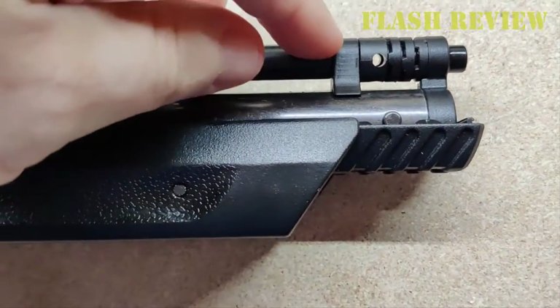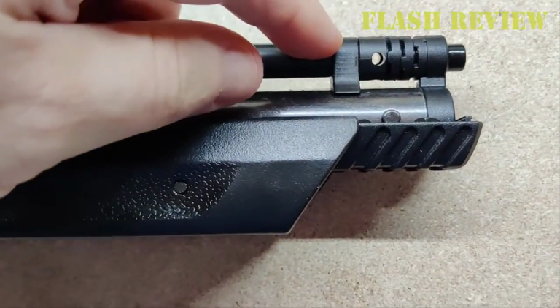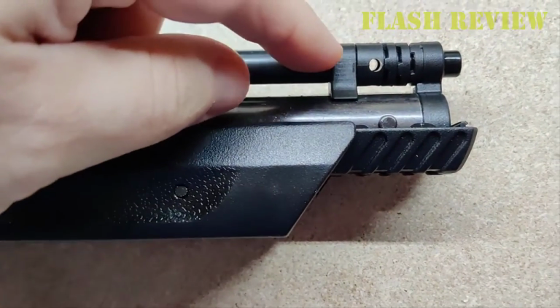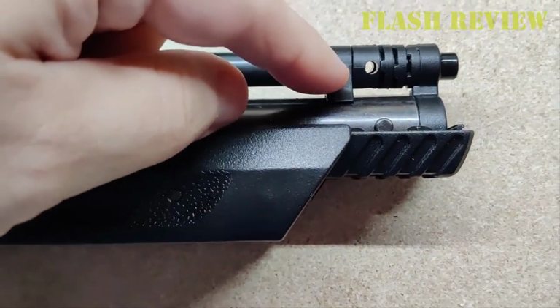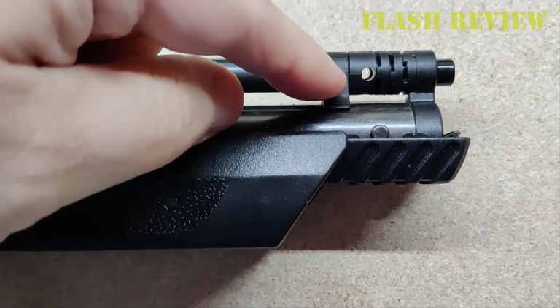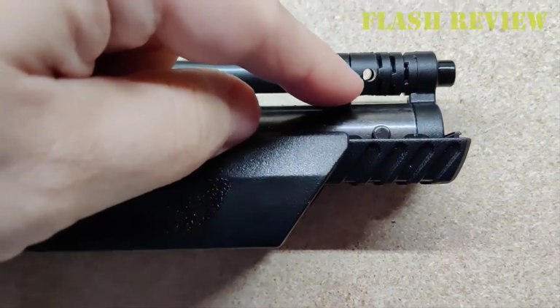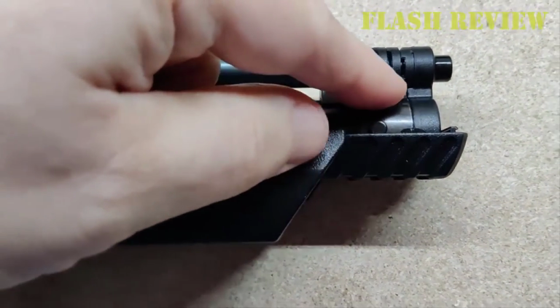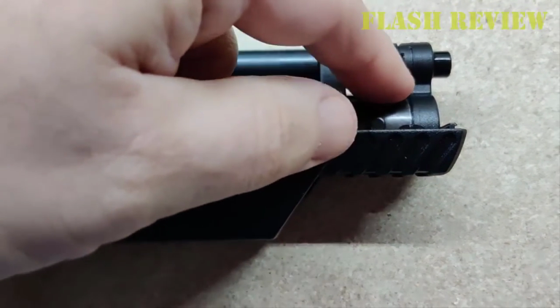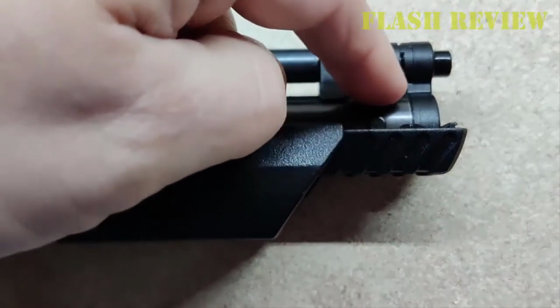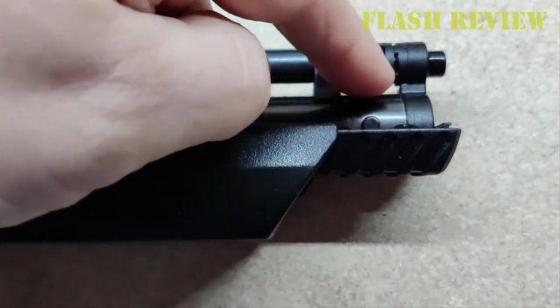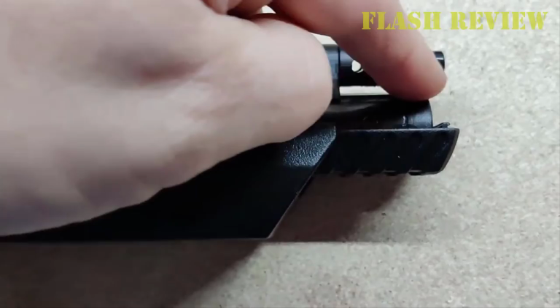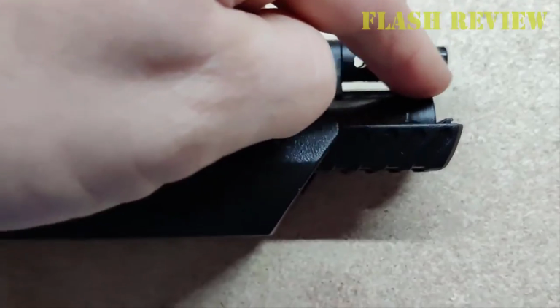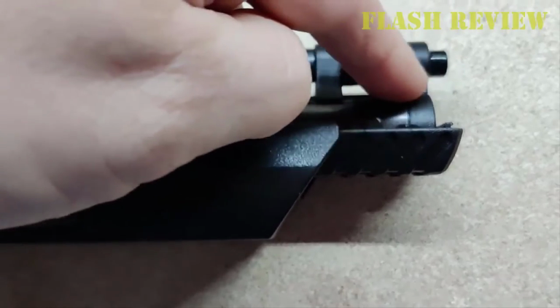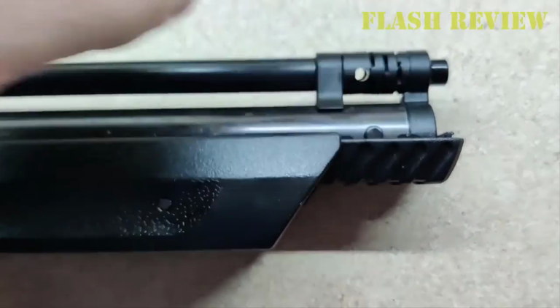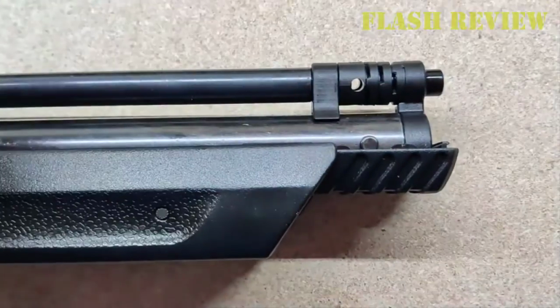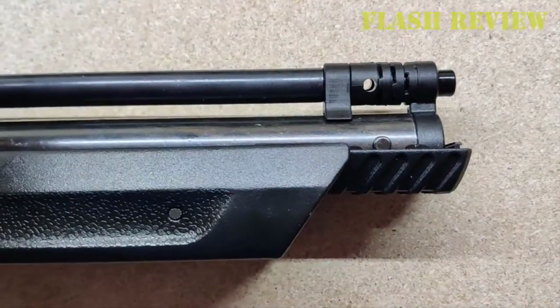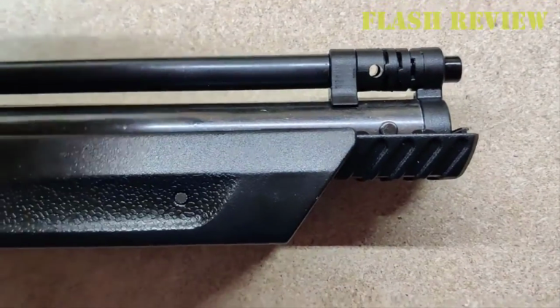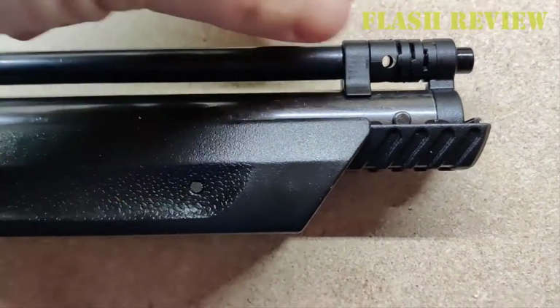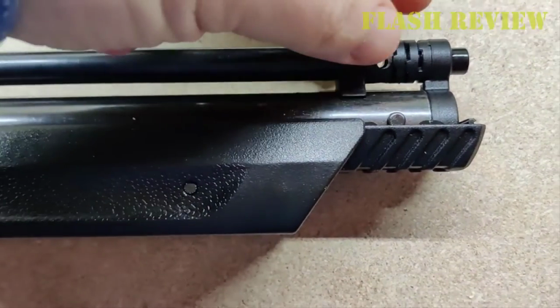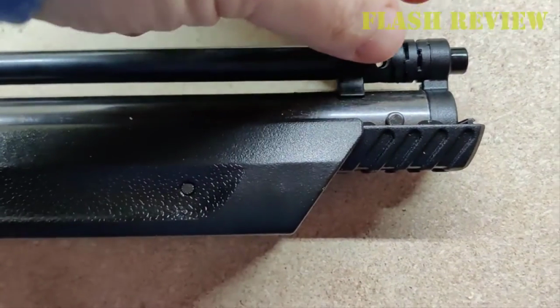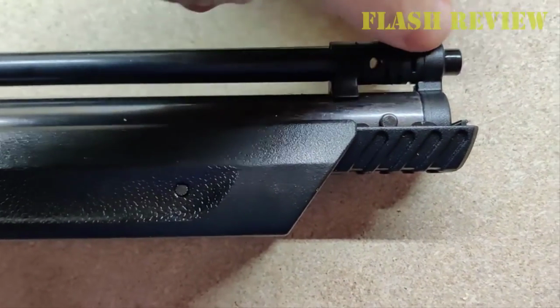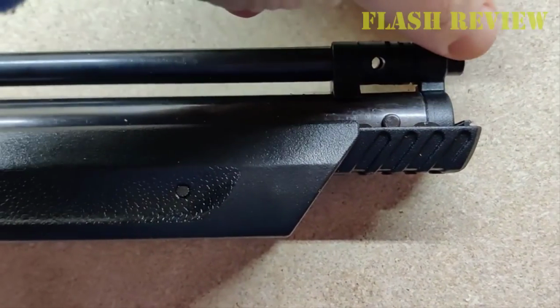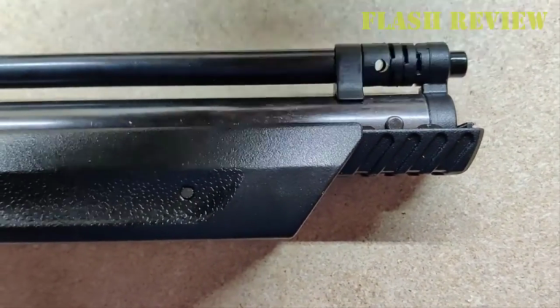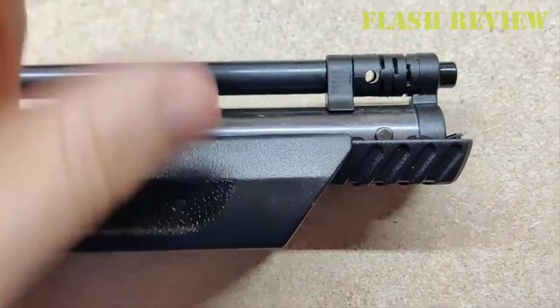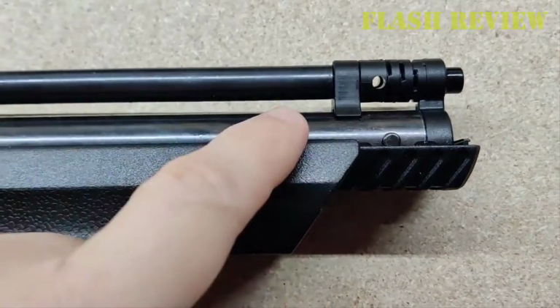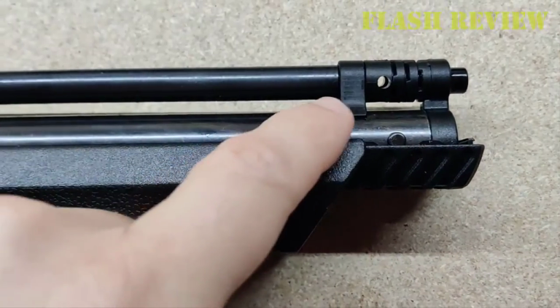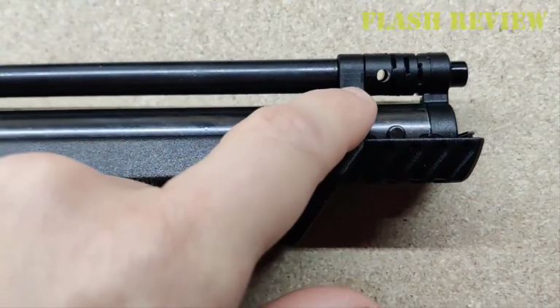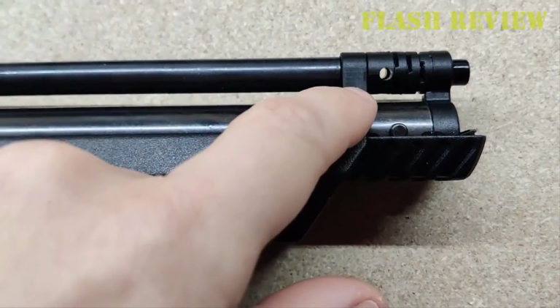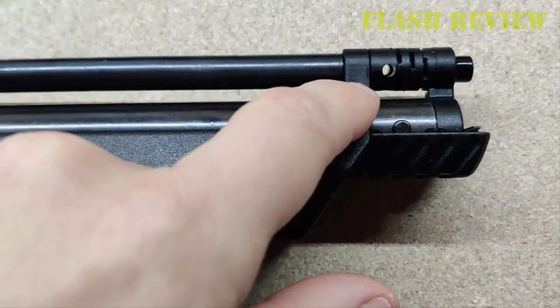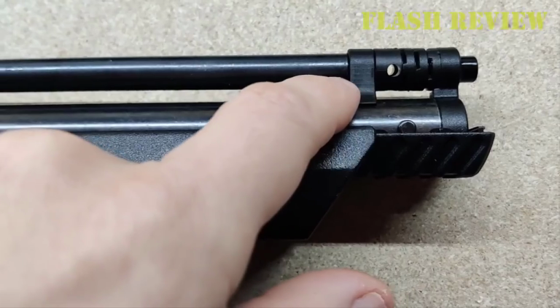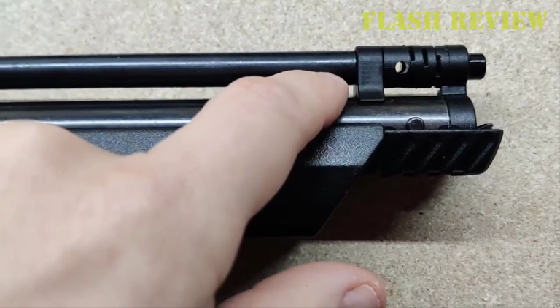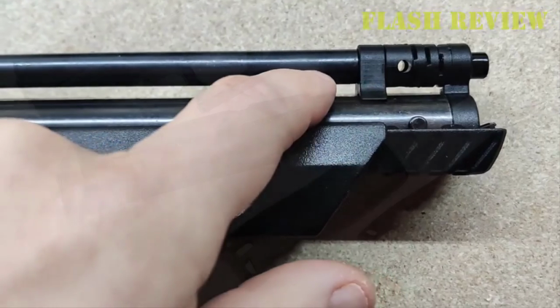It's a little heavier than the American Classic. It features a reliable cross-bolt safety, a fiber-optic front sight, and a fully adjustable rear sight.